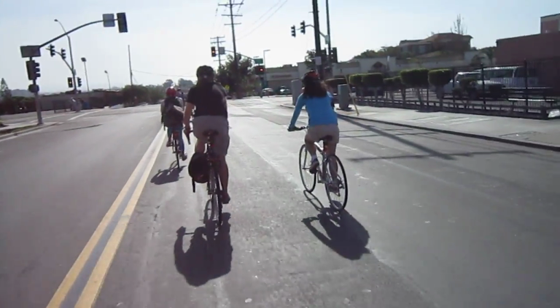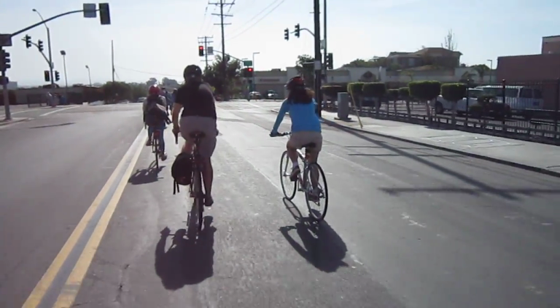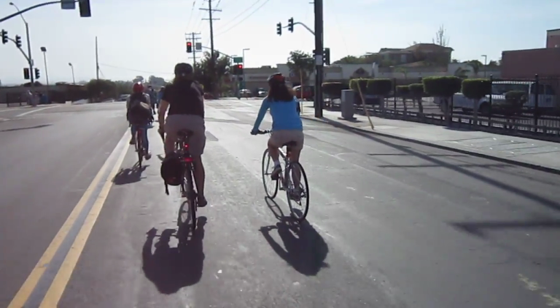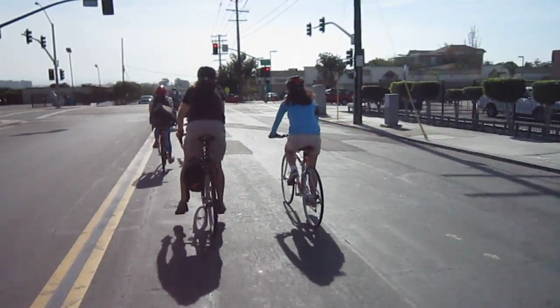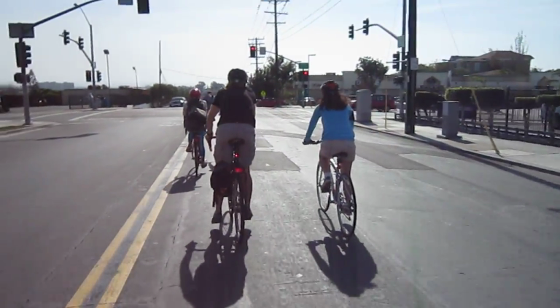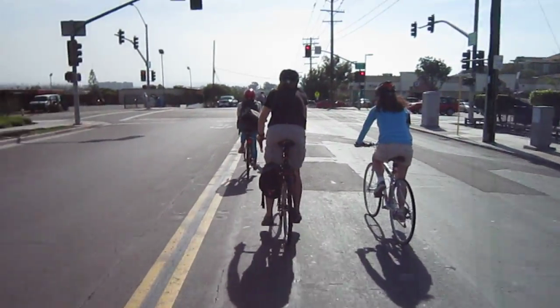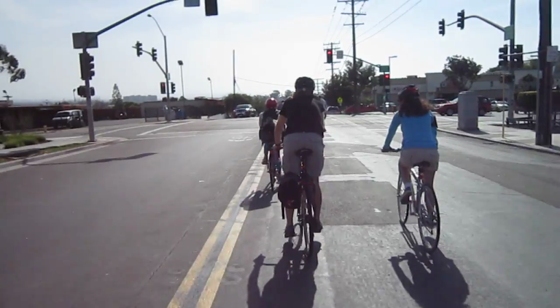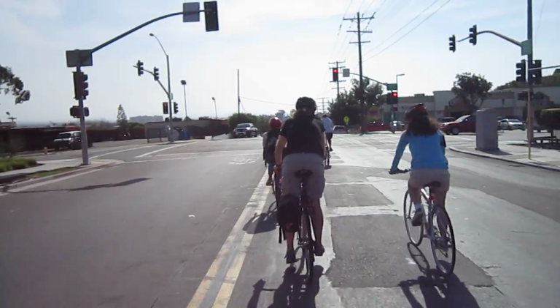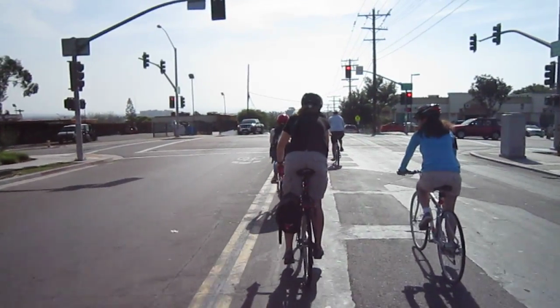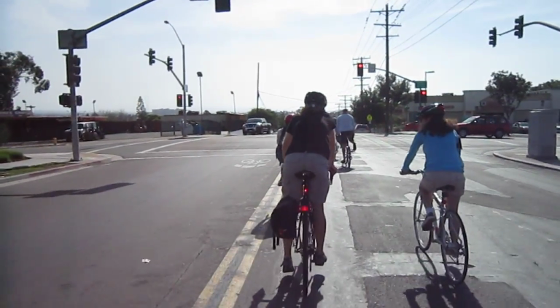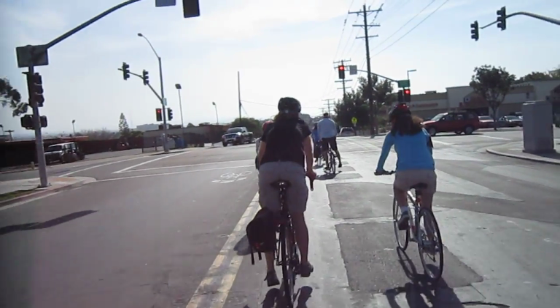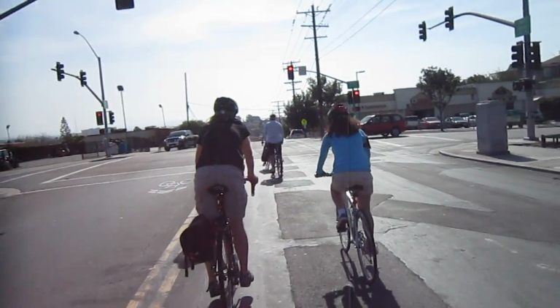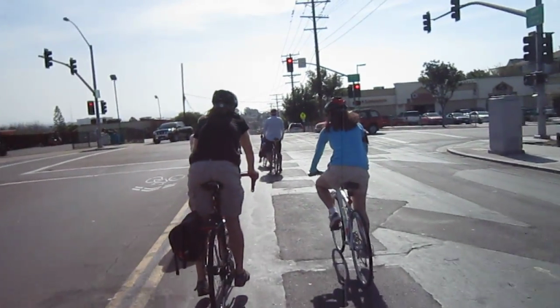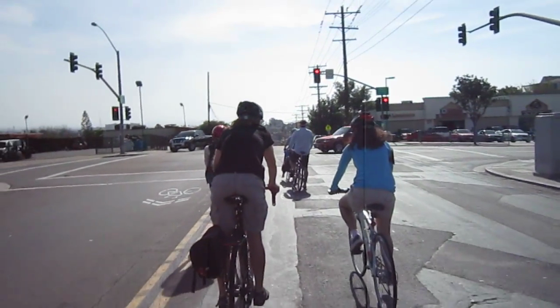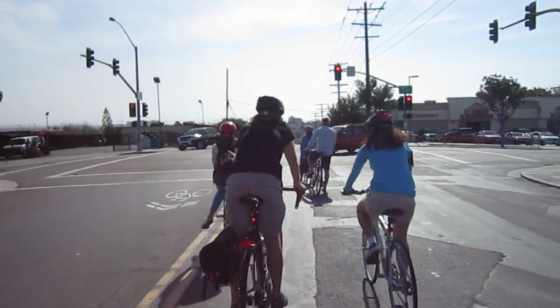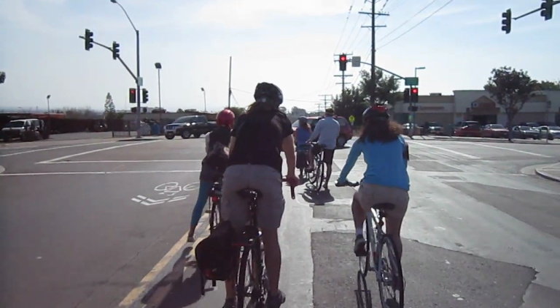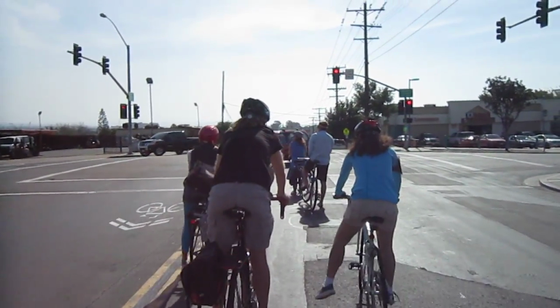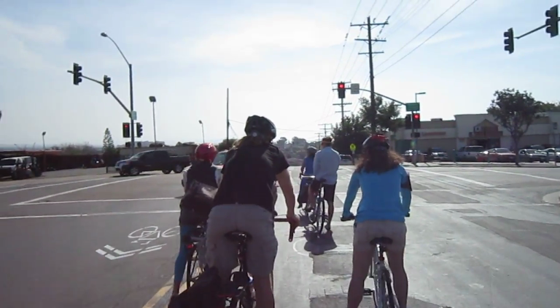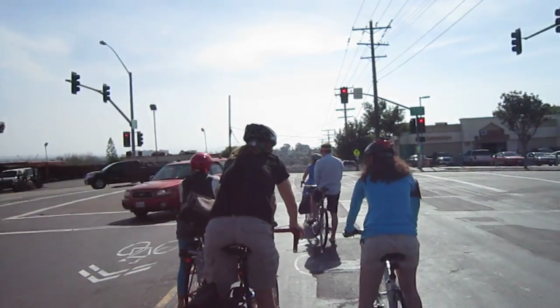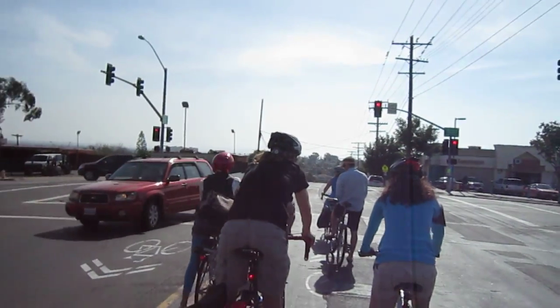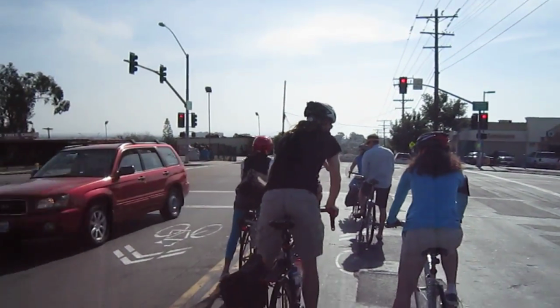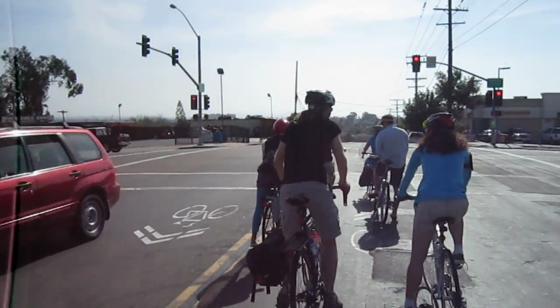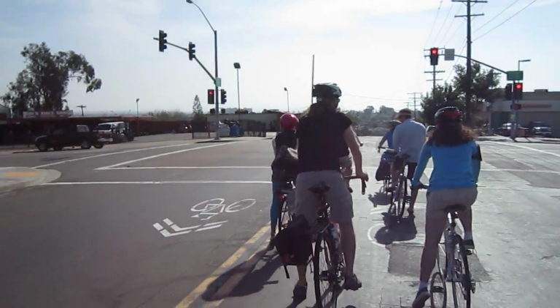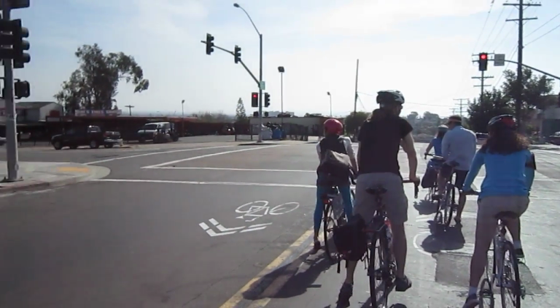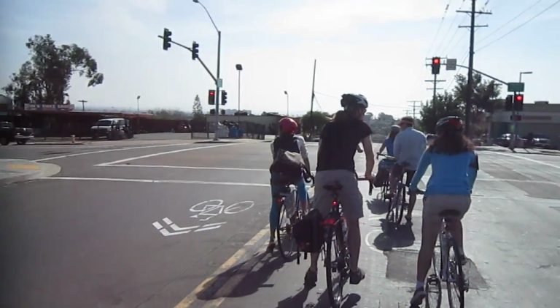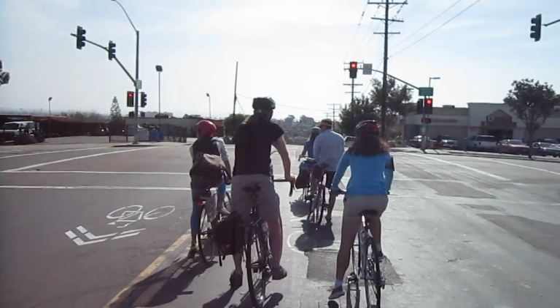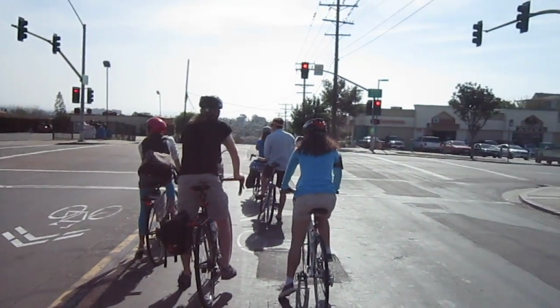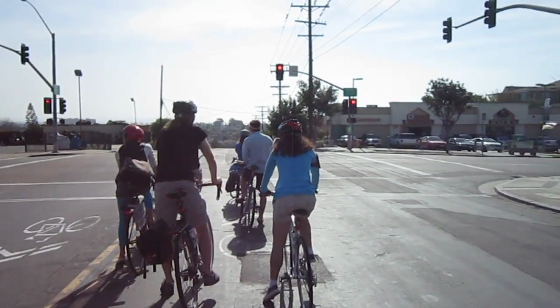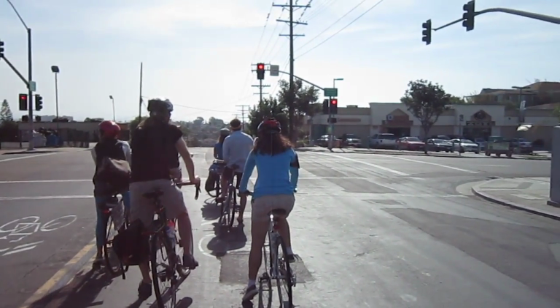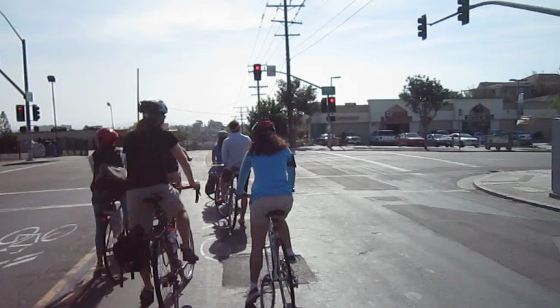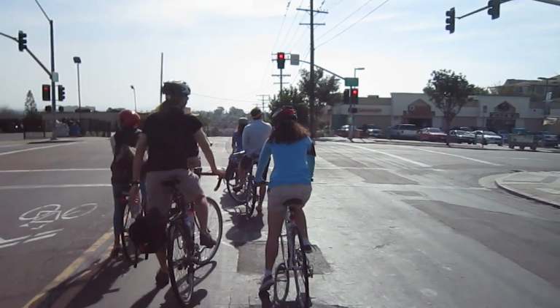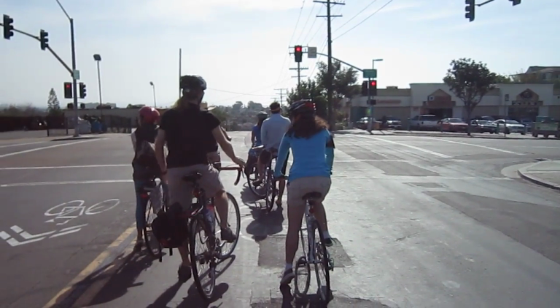We're getting ready to make a left here, but it looks like another red light, so I'll cut the camera off. I wish I'd had it on during a few parts — we went through some of the back parts of Balboa Park, which were very interesting. Bike and Brunch, San Diego Bike and Brunch — still riding.